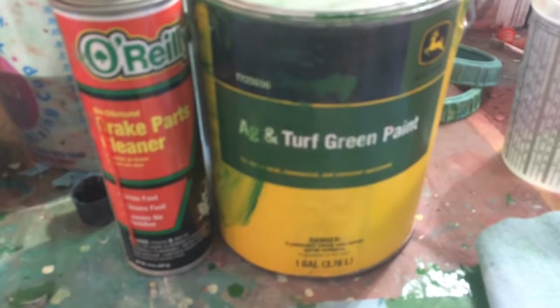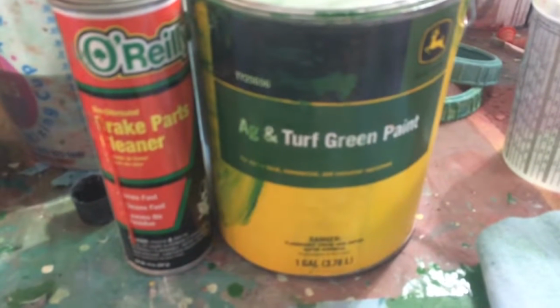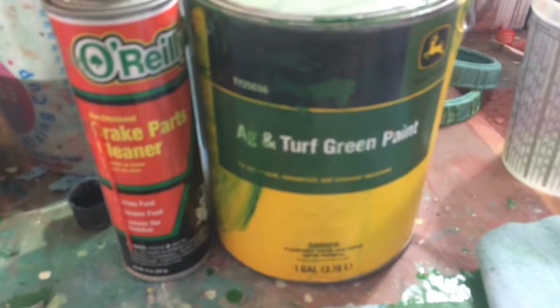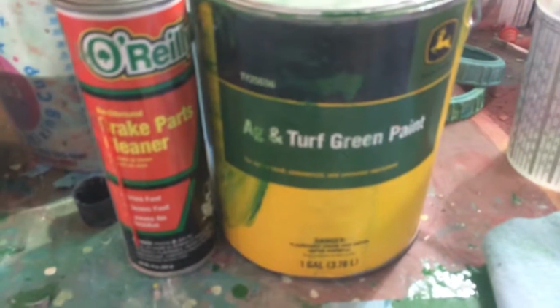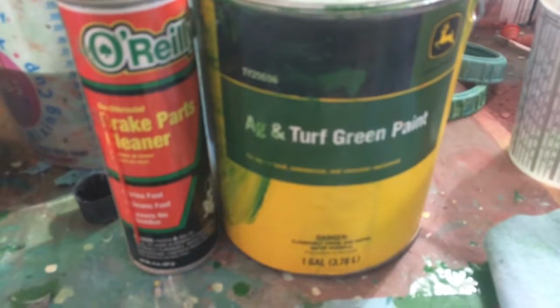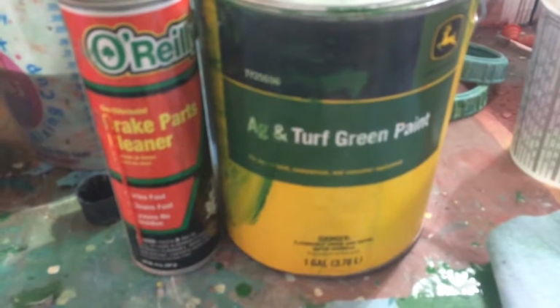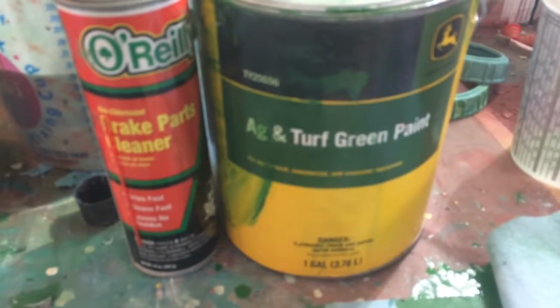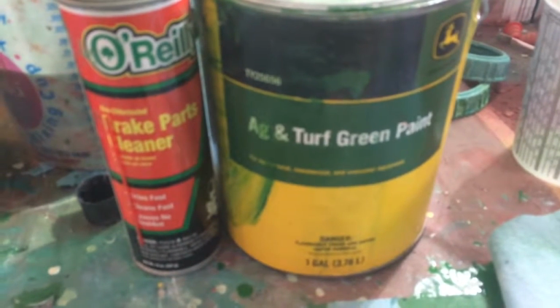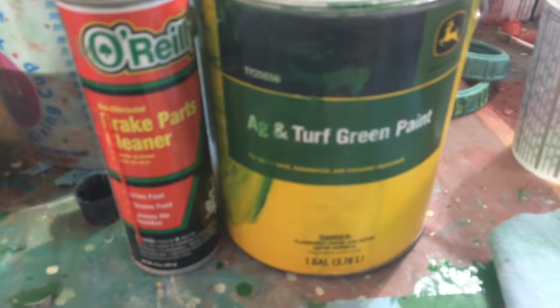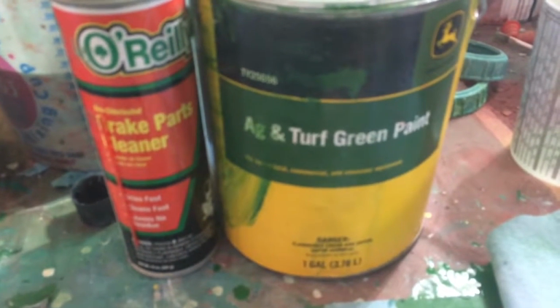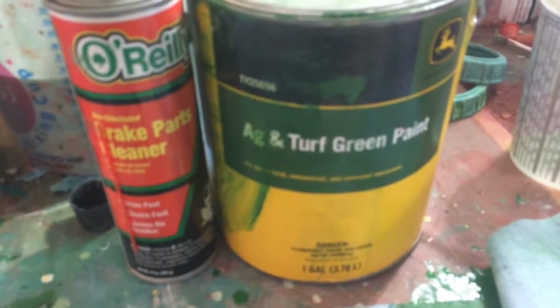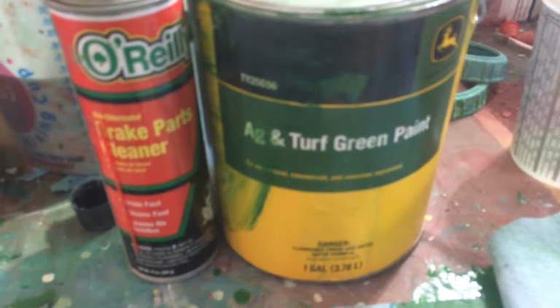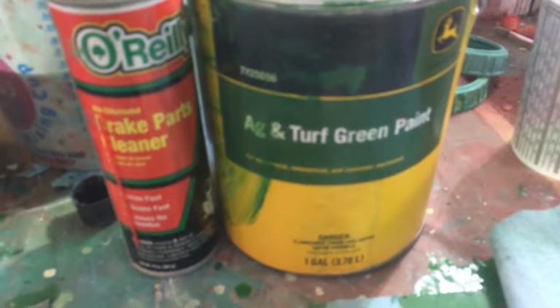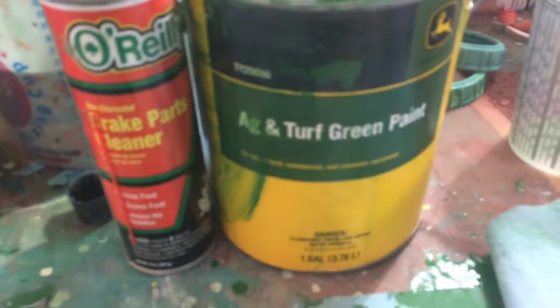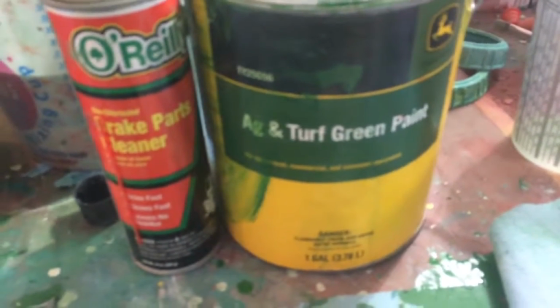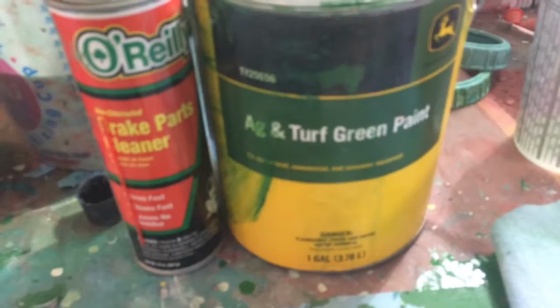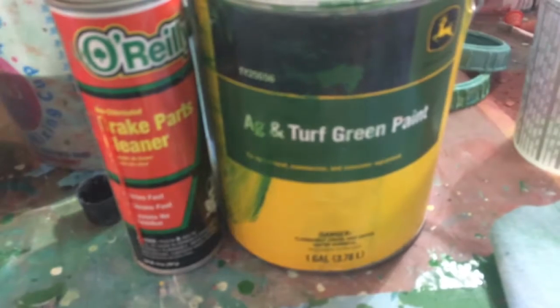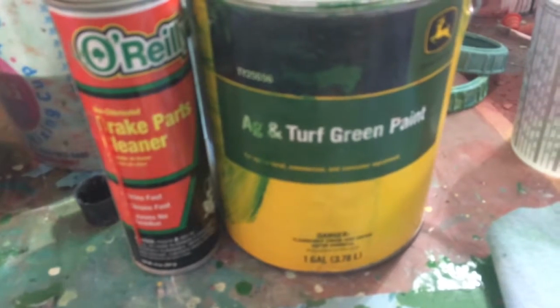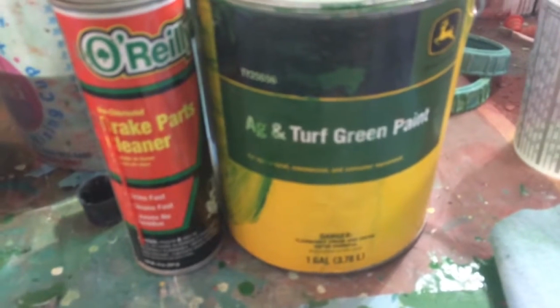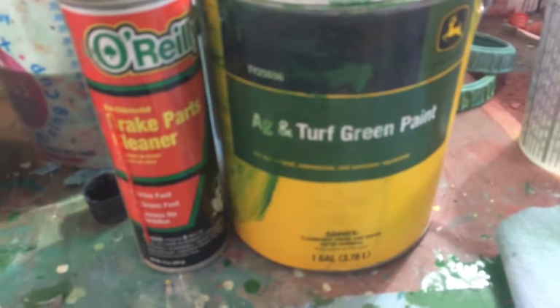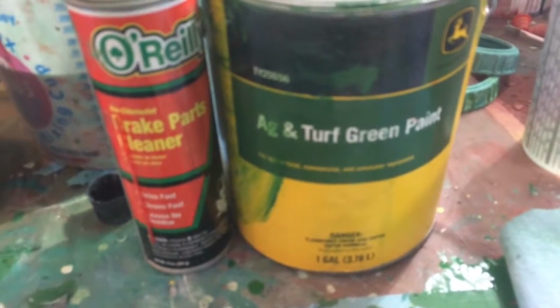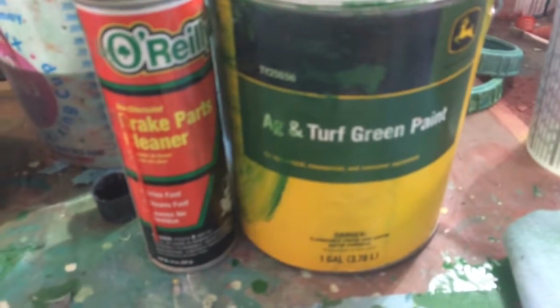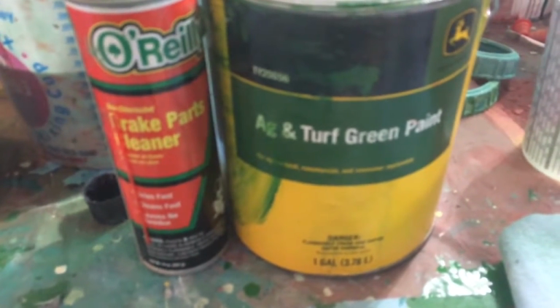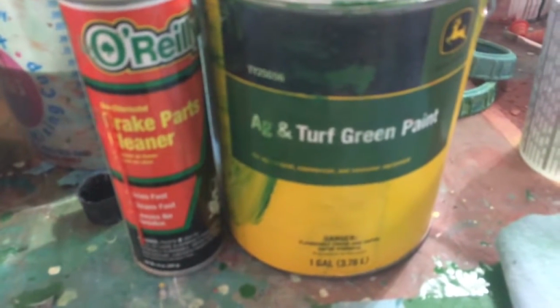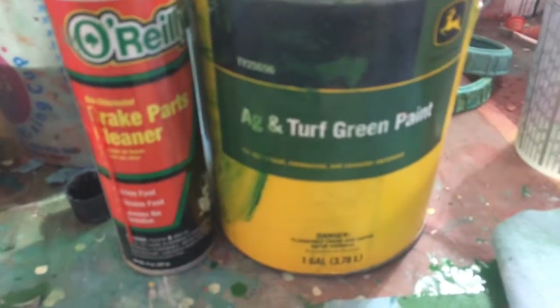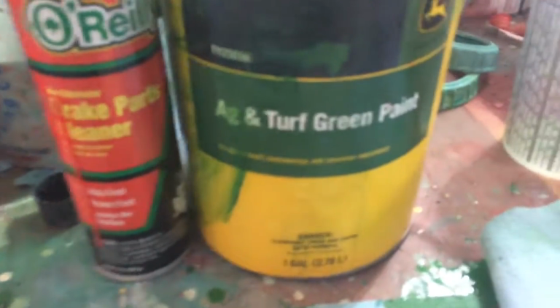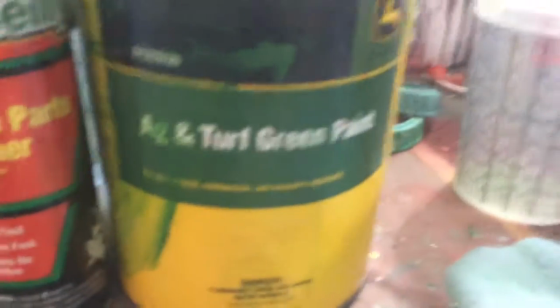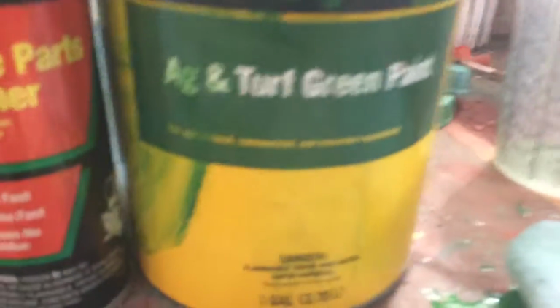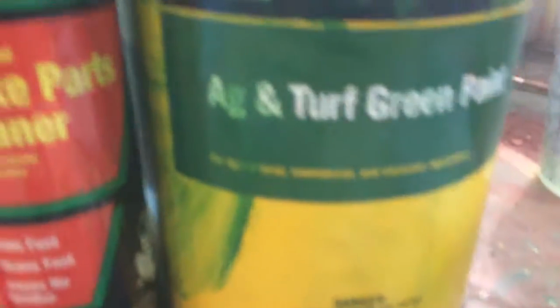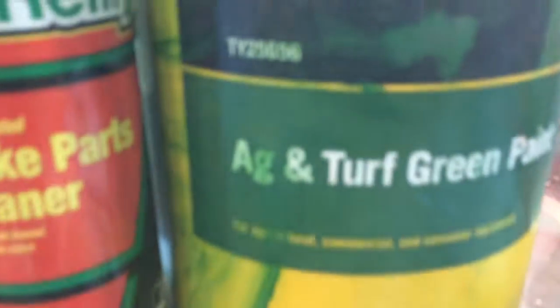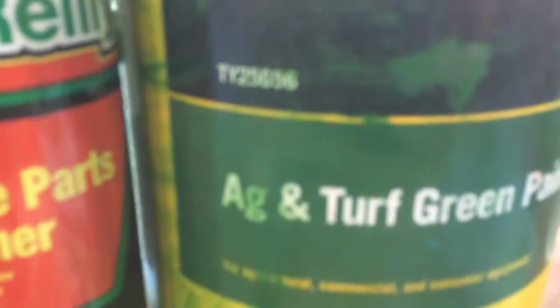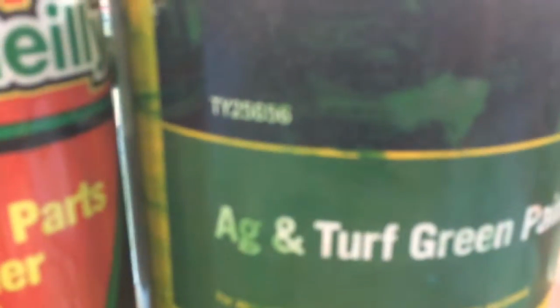Hello, here we are. I painted this sheet metal with the Akin Turf John Deere paint.